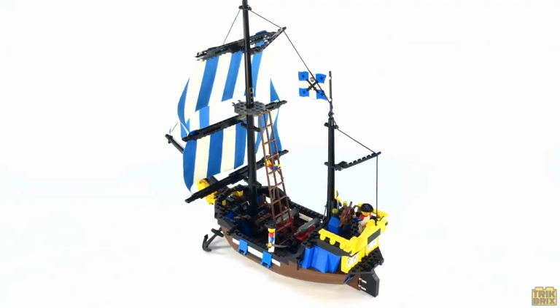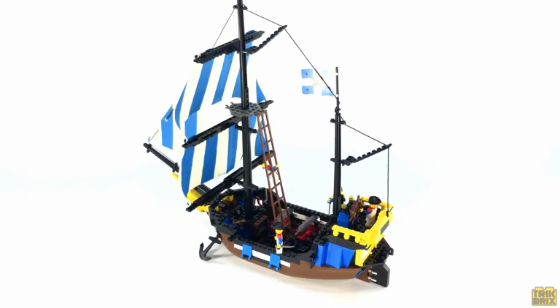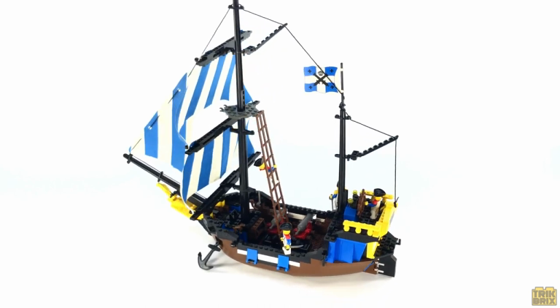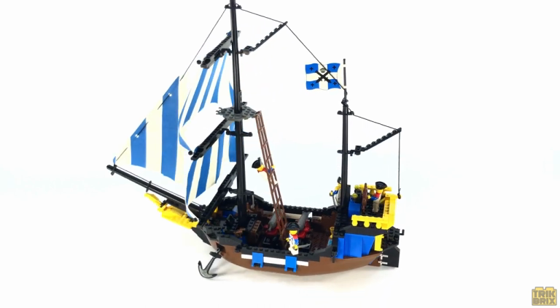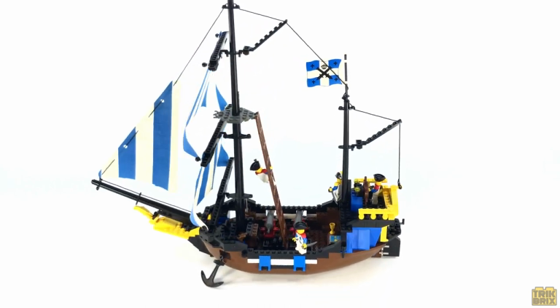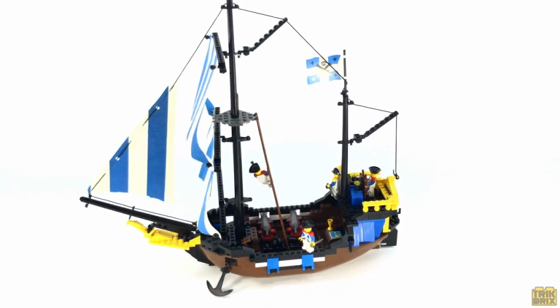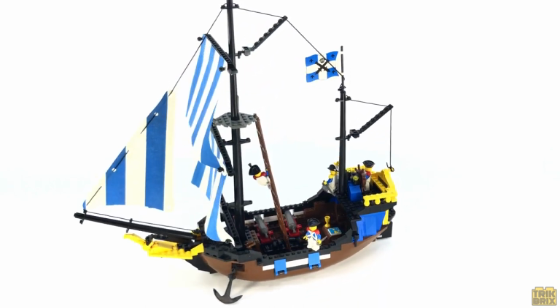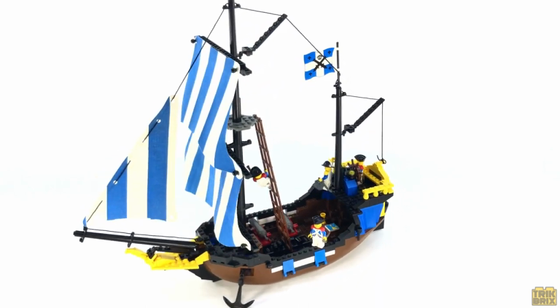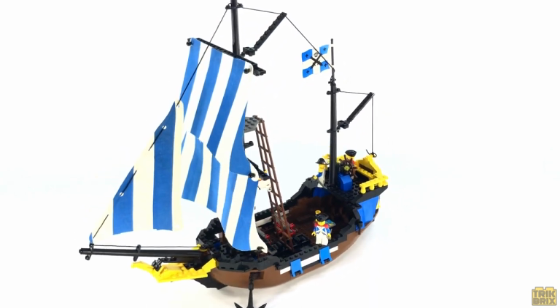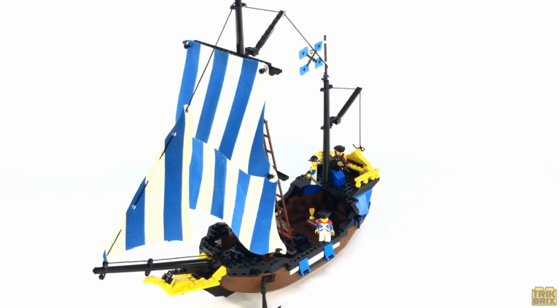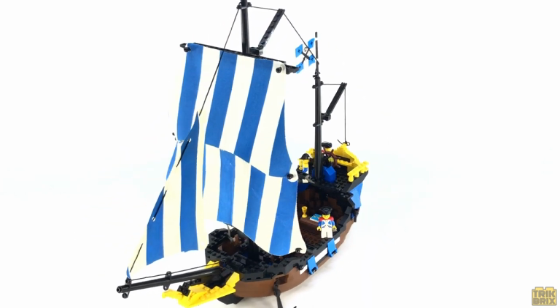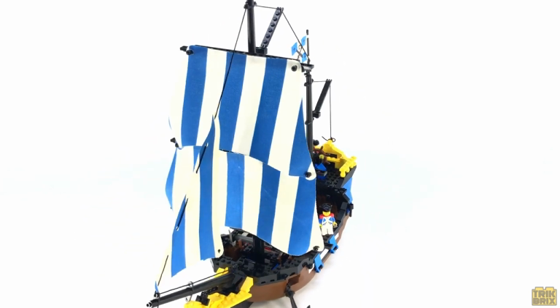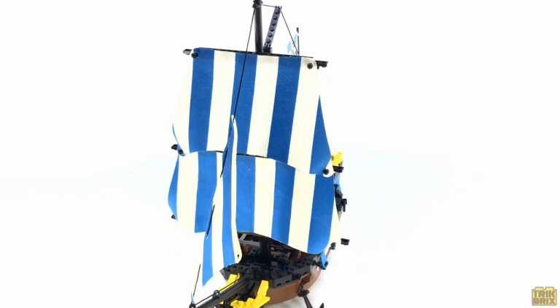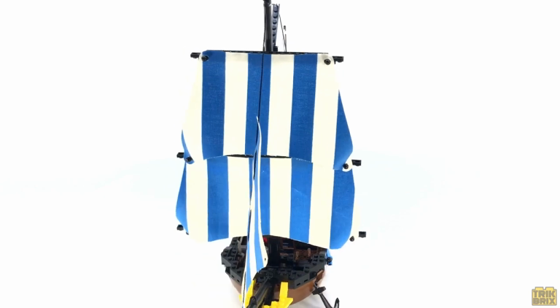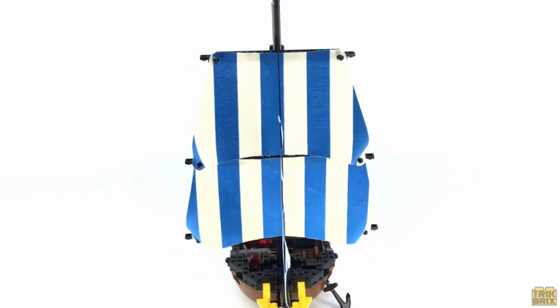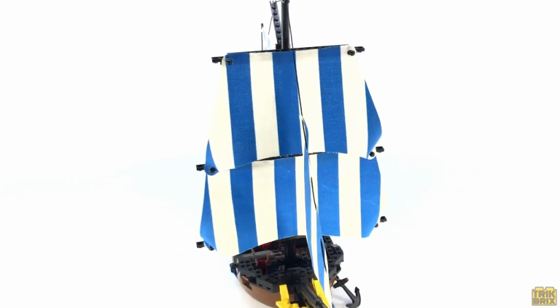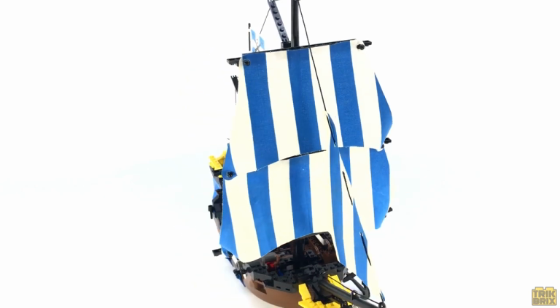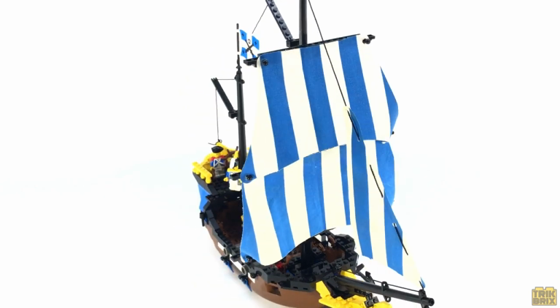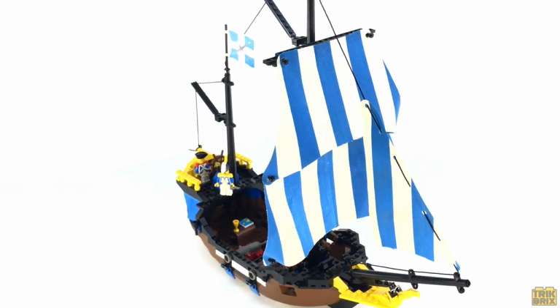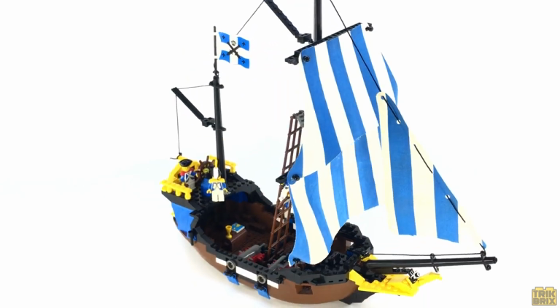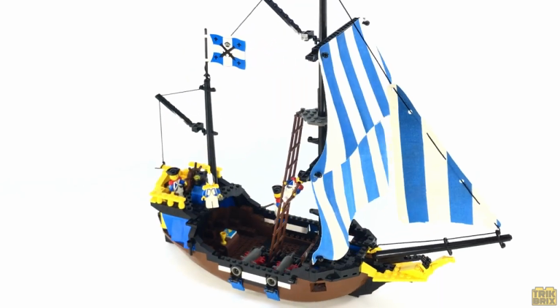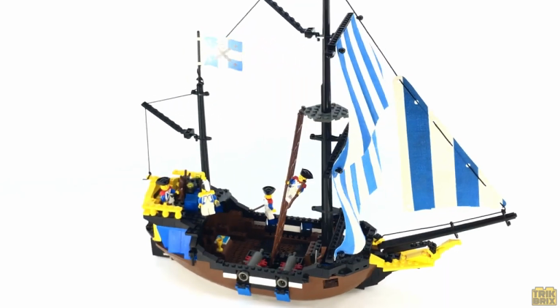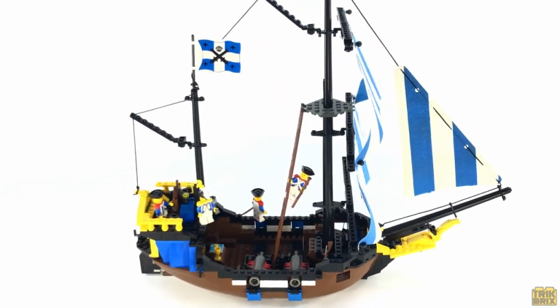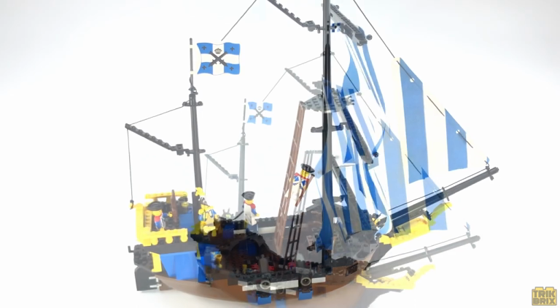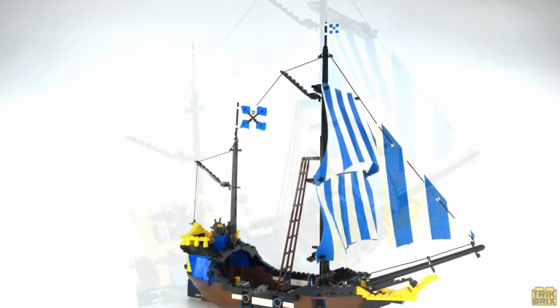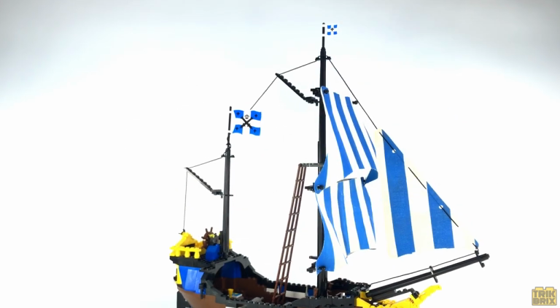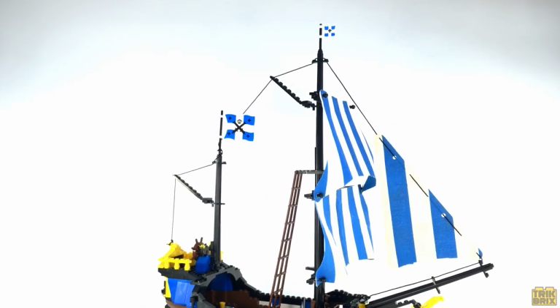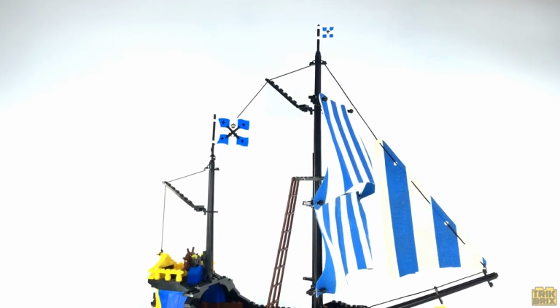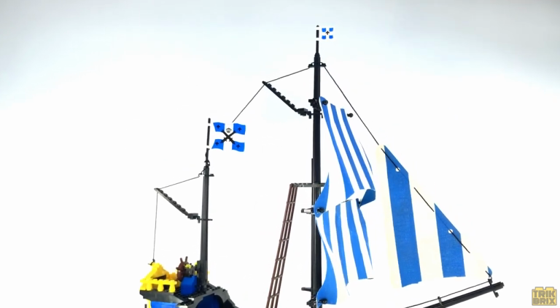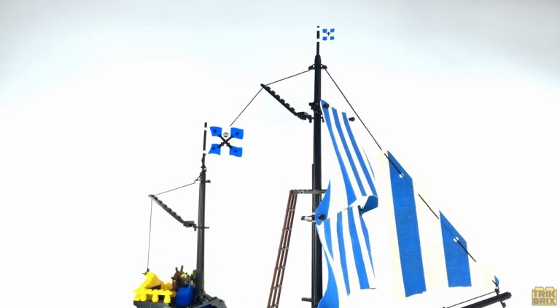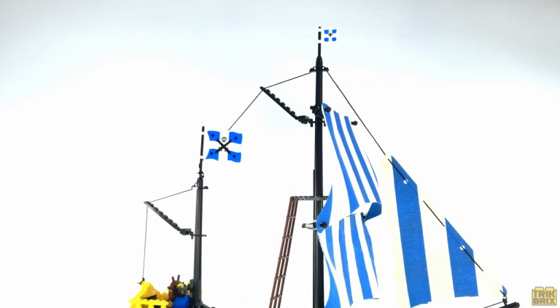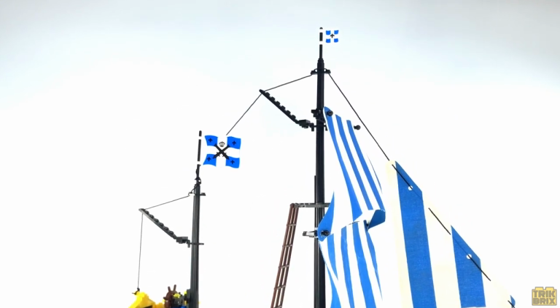This was the second of two large sailing ships released in the initial wave of pirates and she's certainly a beauty. Unfortunately, I don't have the instructions for this one so we're just going to jump right in, beginning at the top and working our way down.